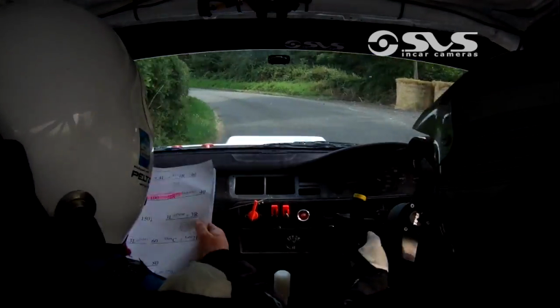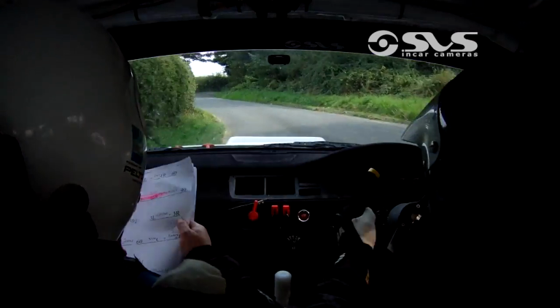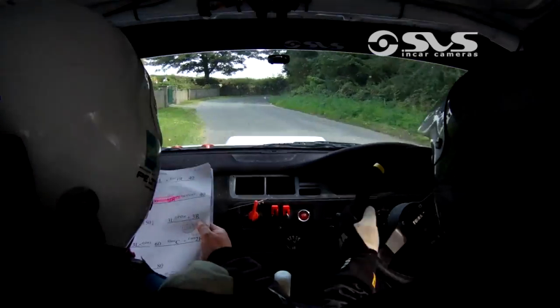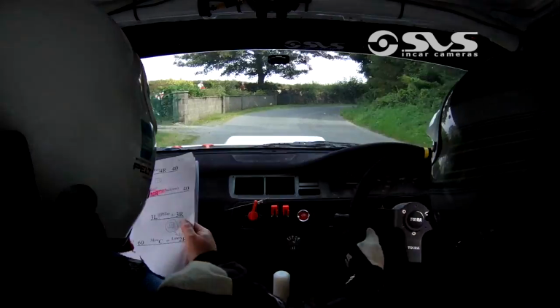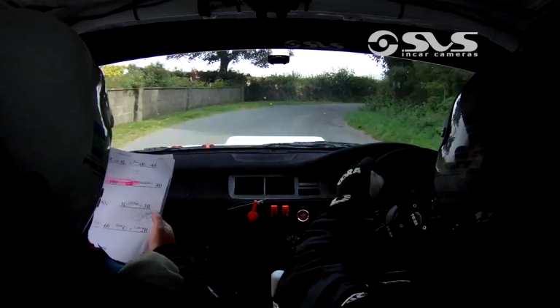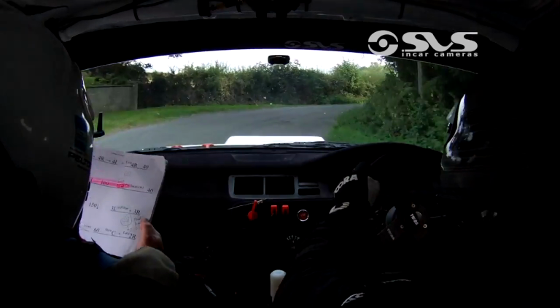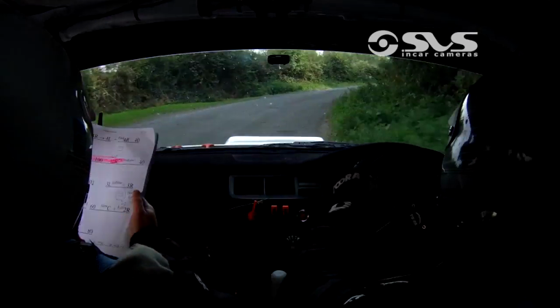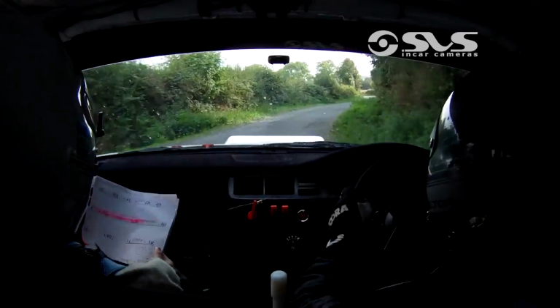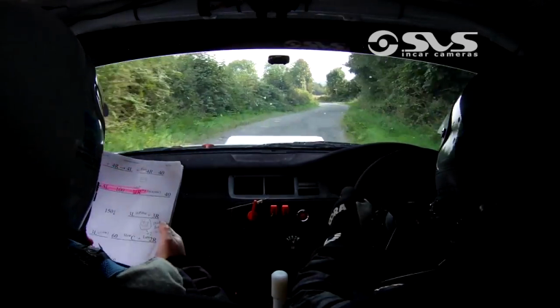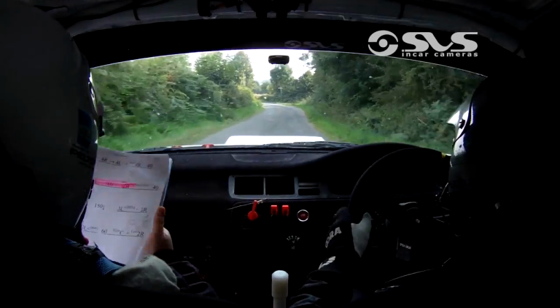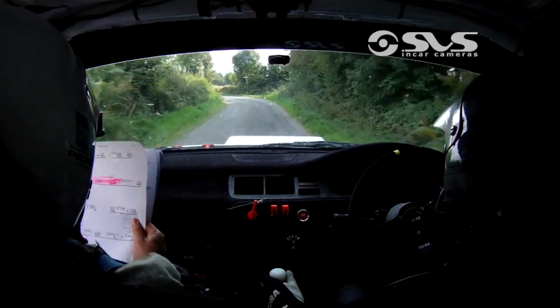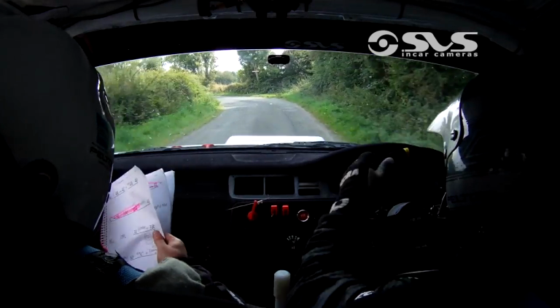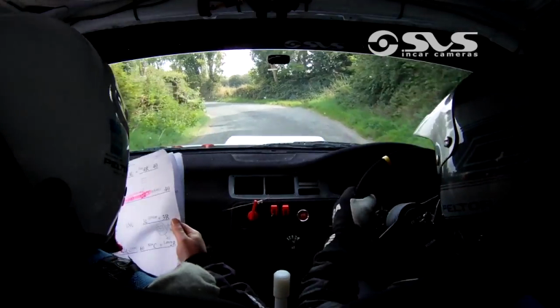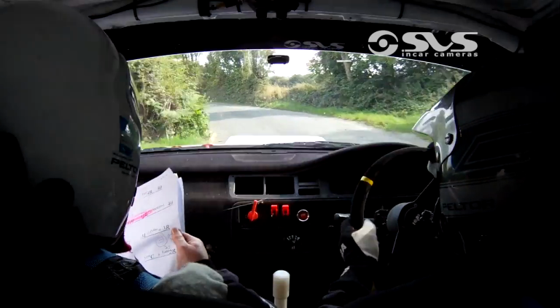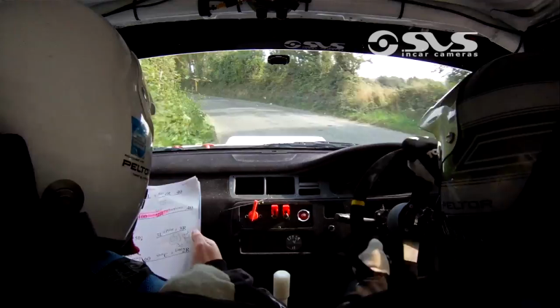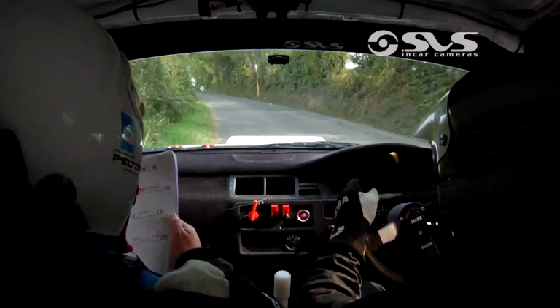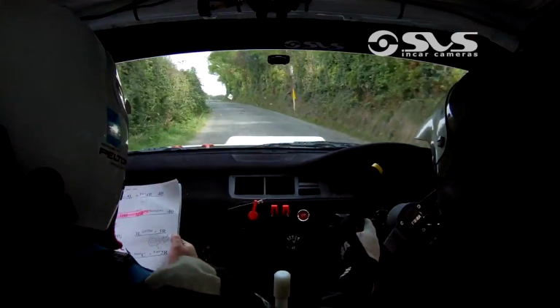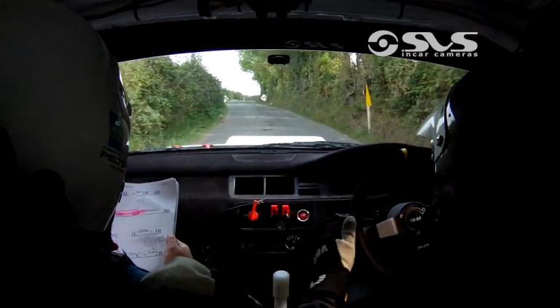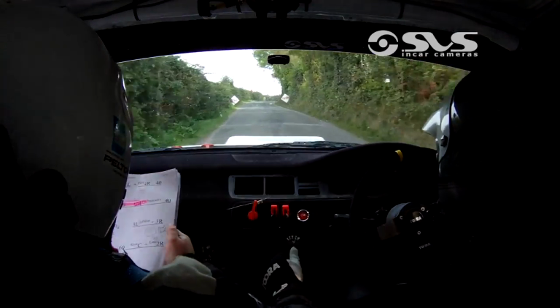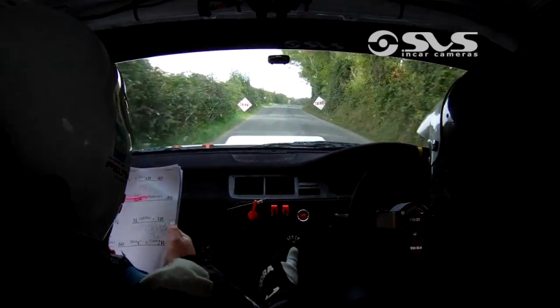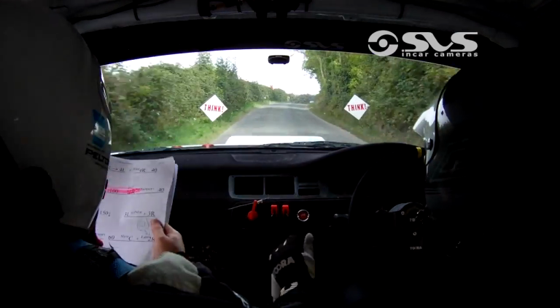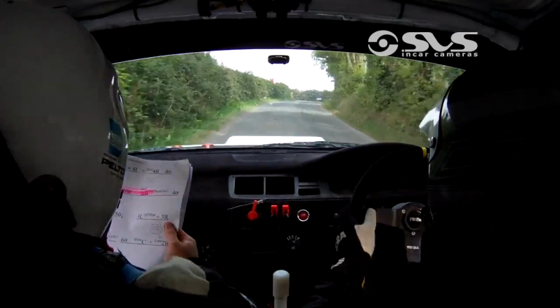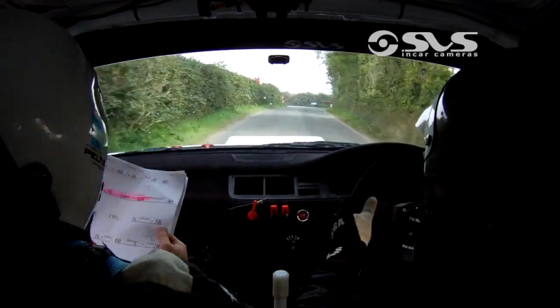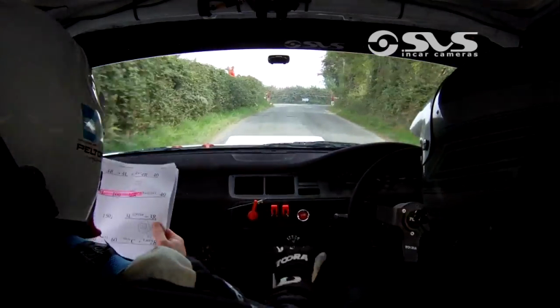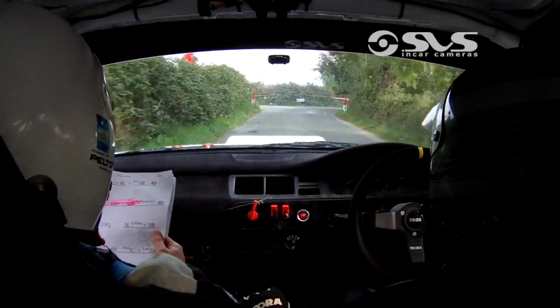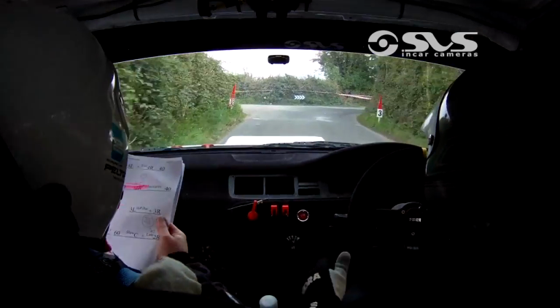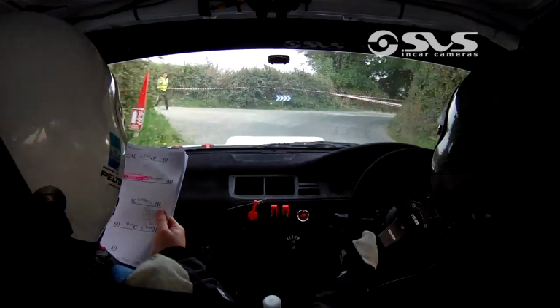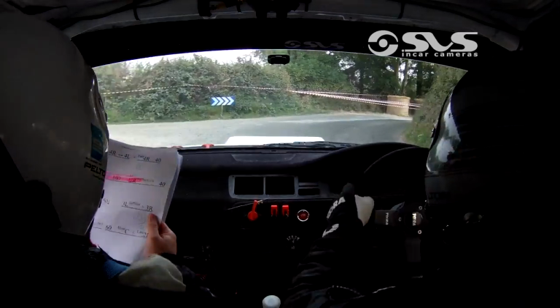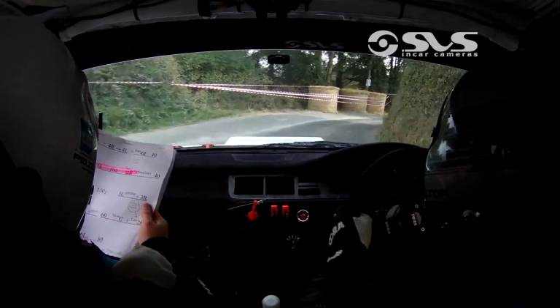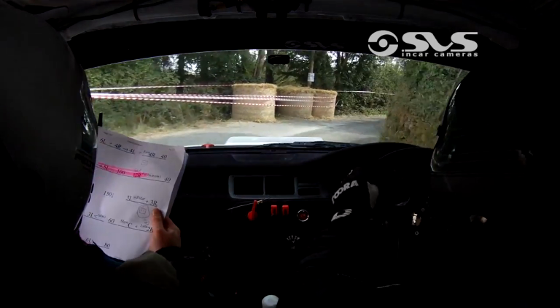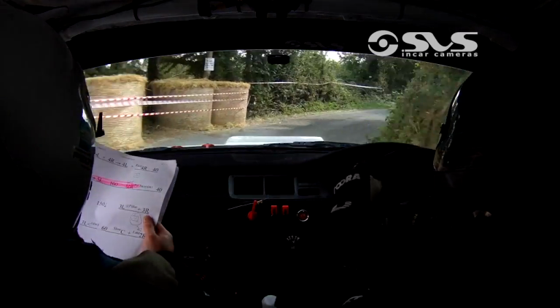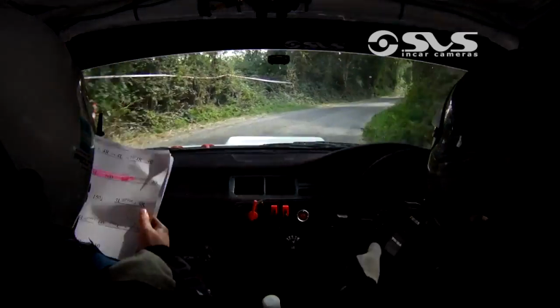60. 3 left opens. 60 slow, crest, and lay 2 right. This is oiled down here. Lay 2 right. 130. 130. 6 left over crest.